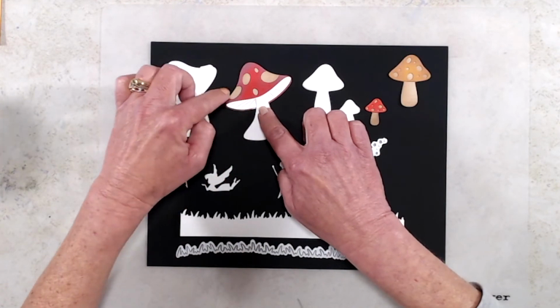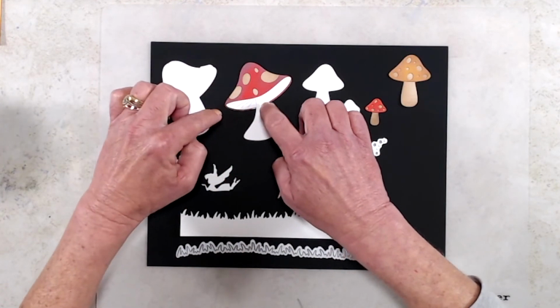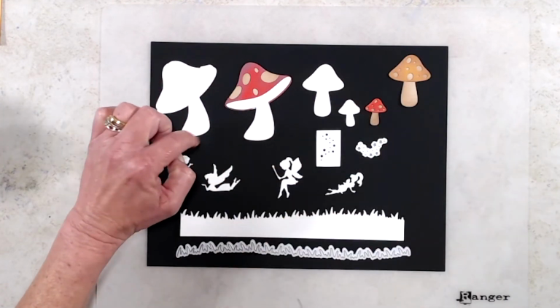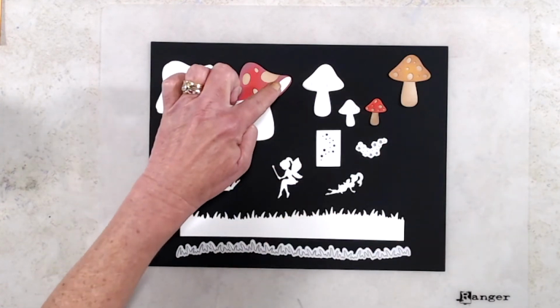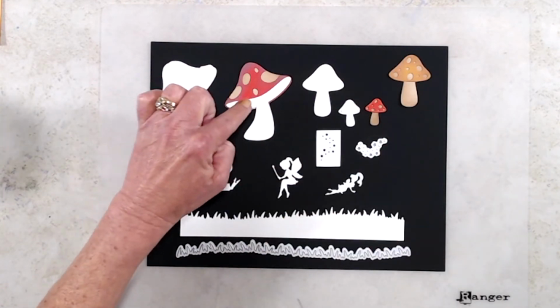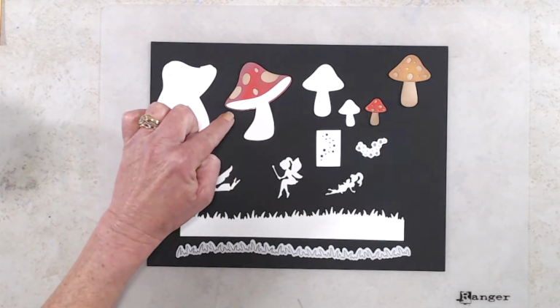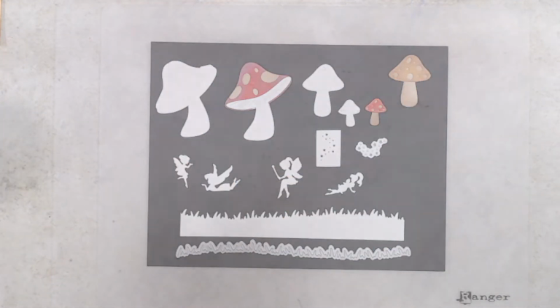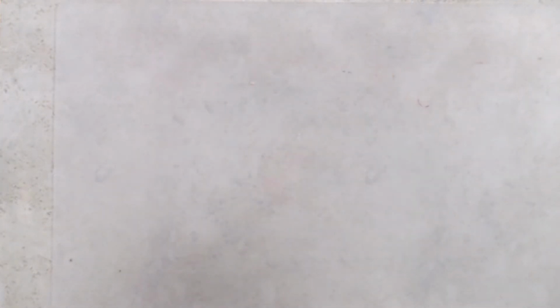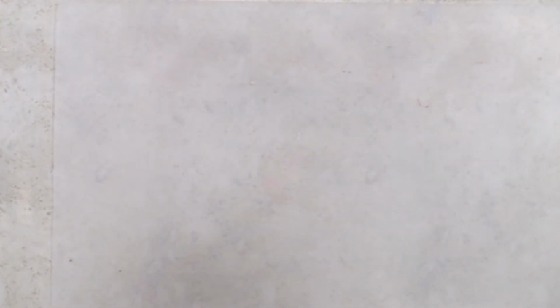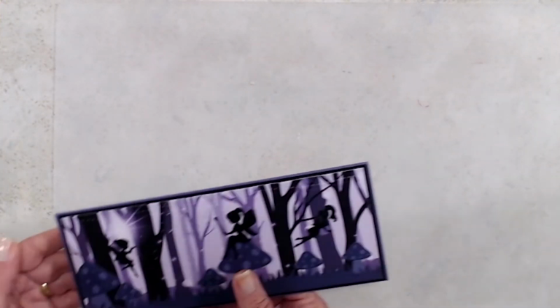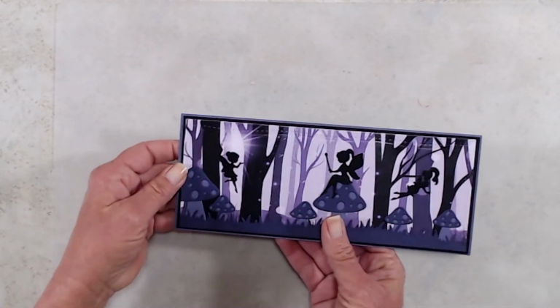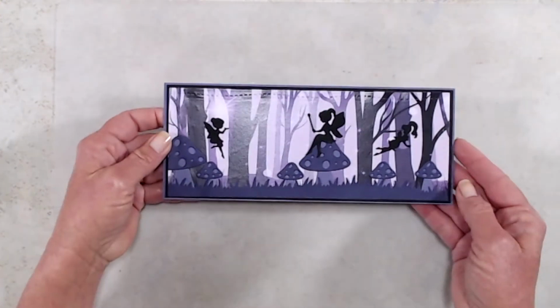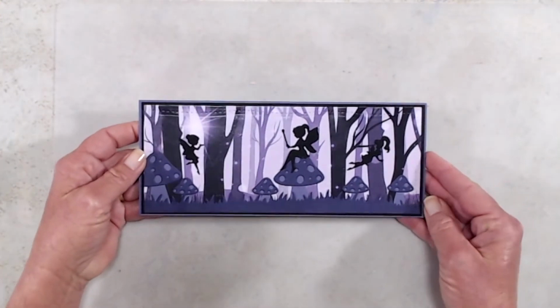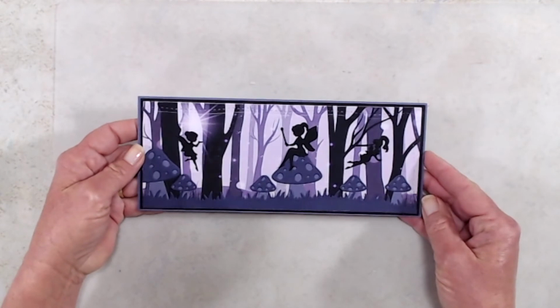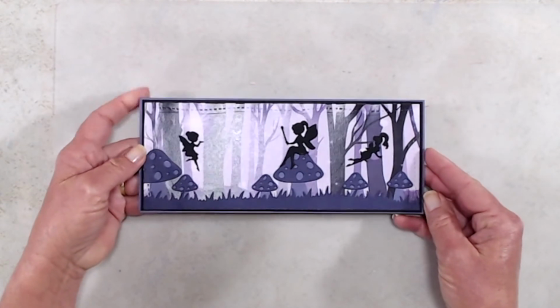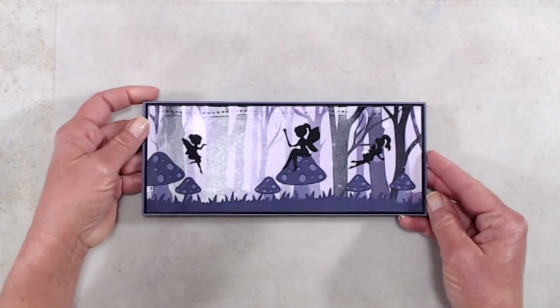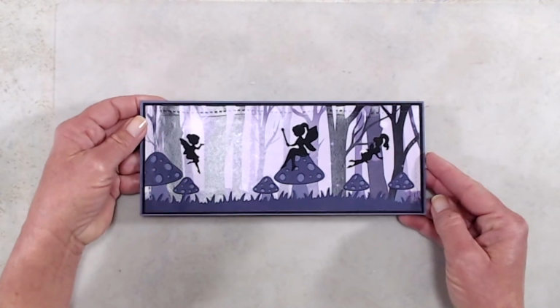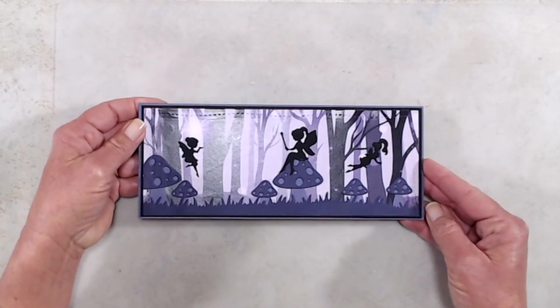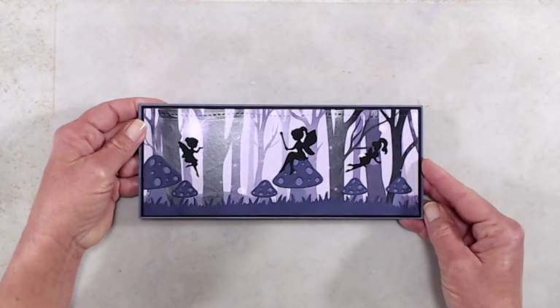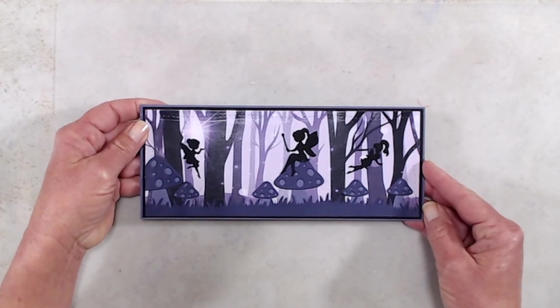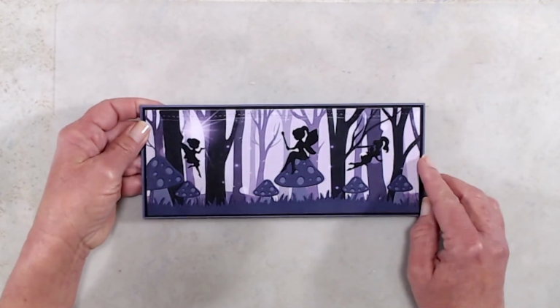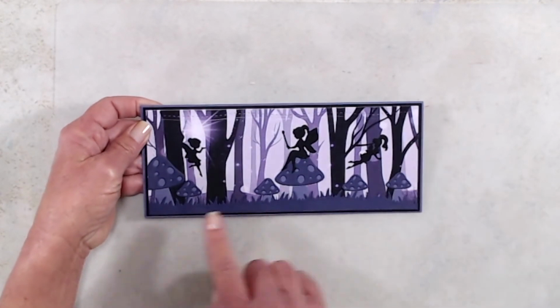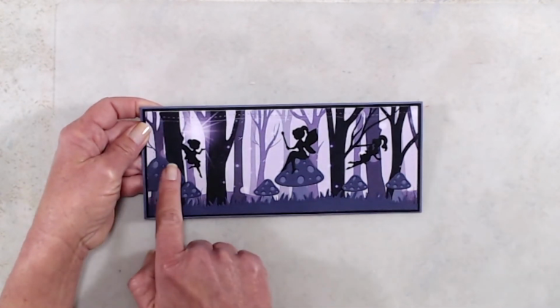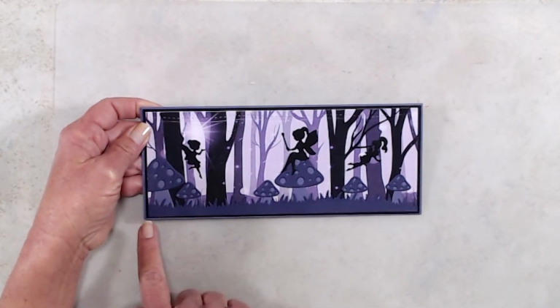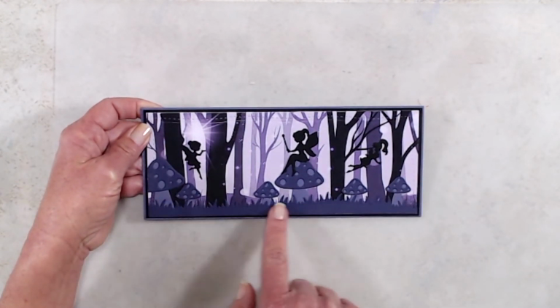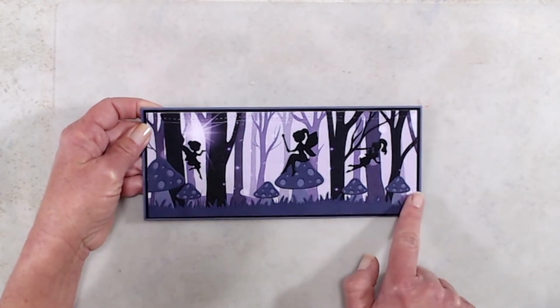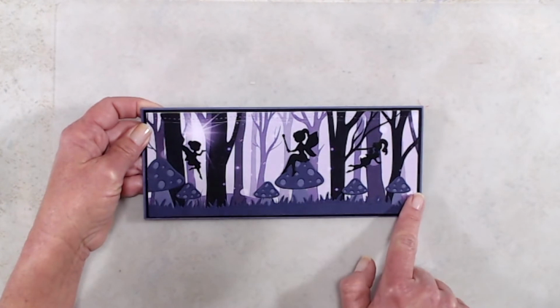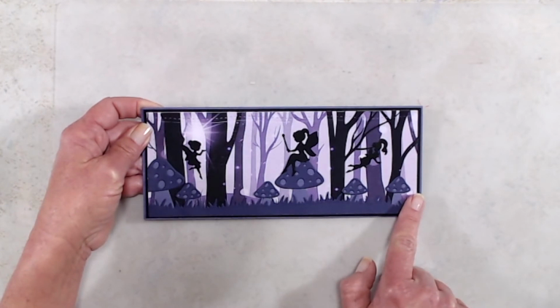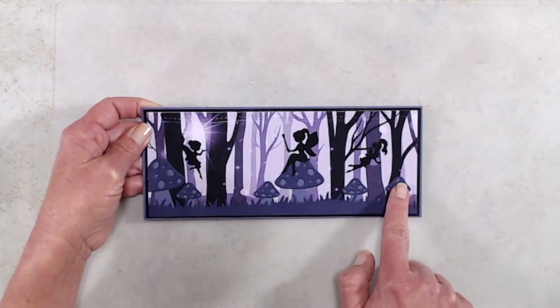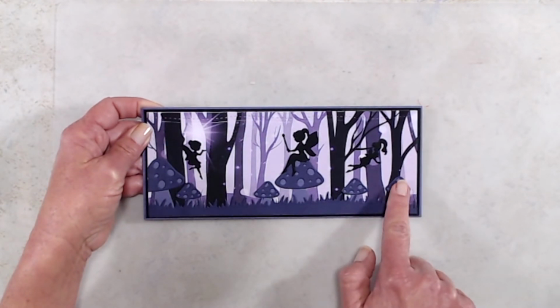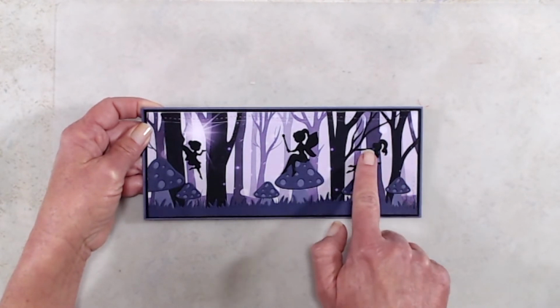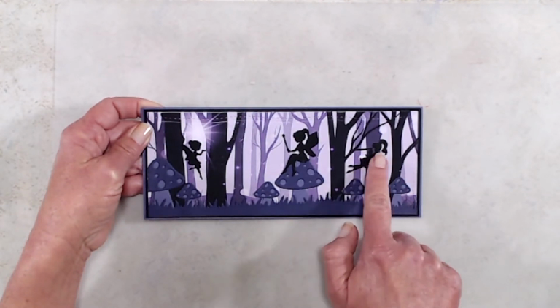I do have a couple of samples to share with you. This first sample I did sort of a monochromatic look in all purples and blacks, and I did use the new Enchanted Forest background paper for this card.